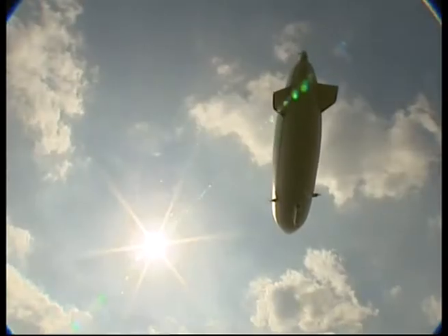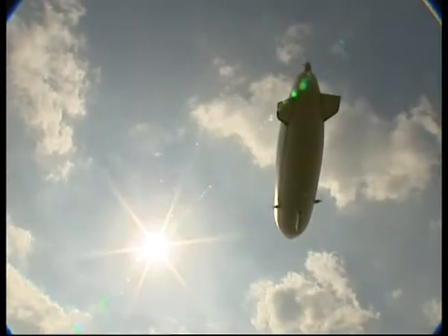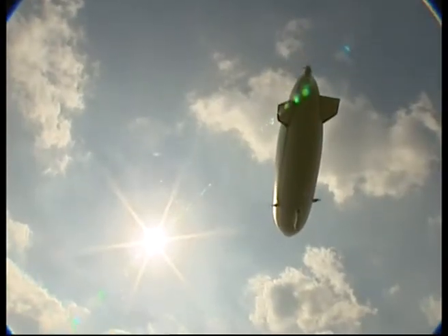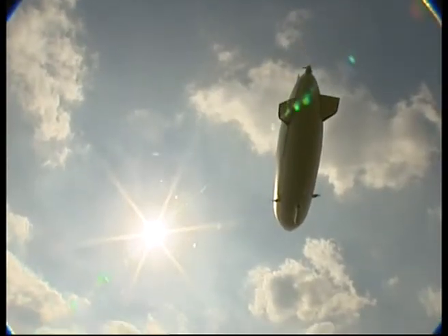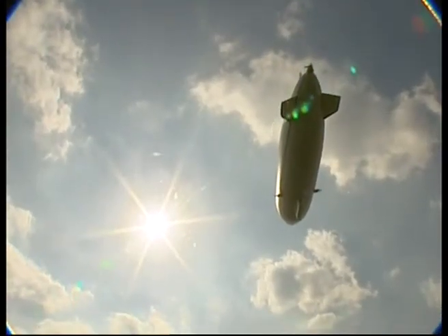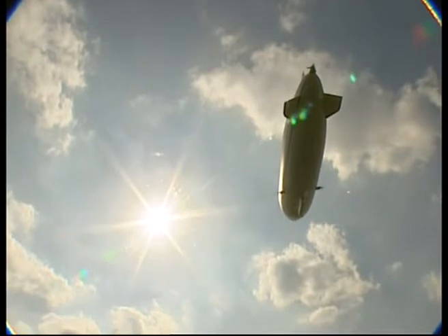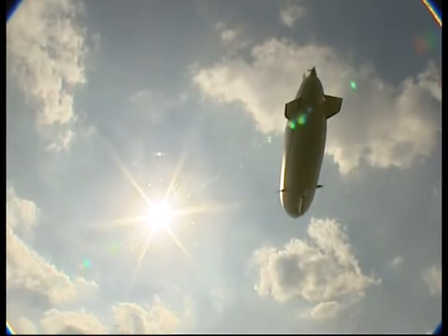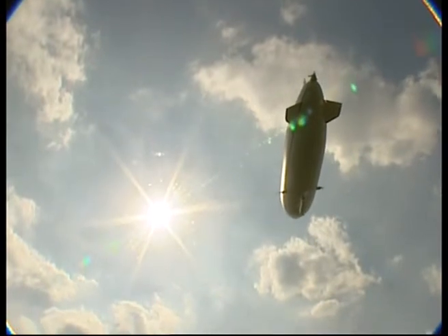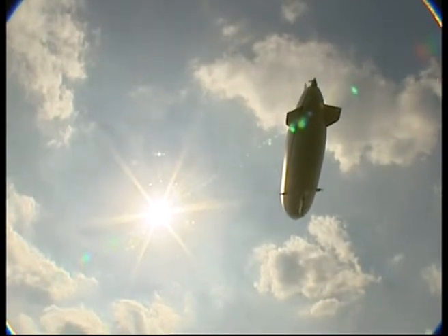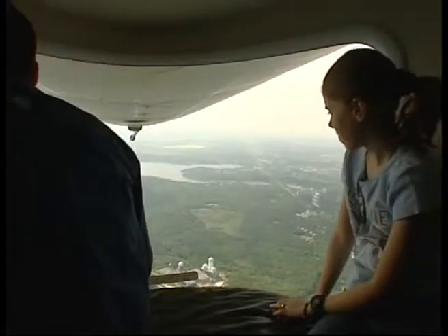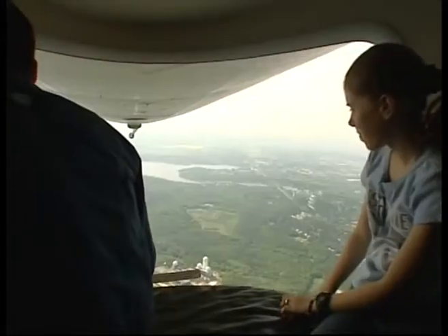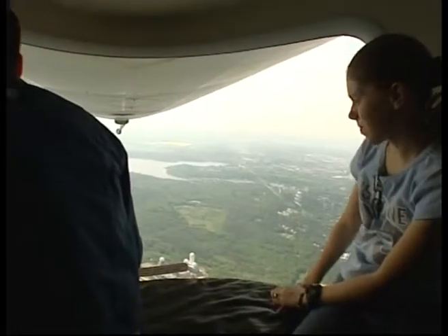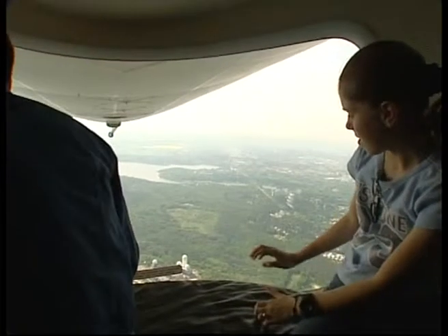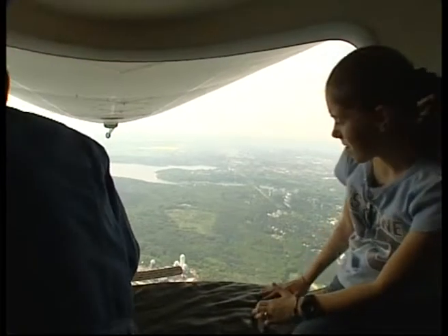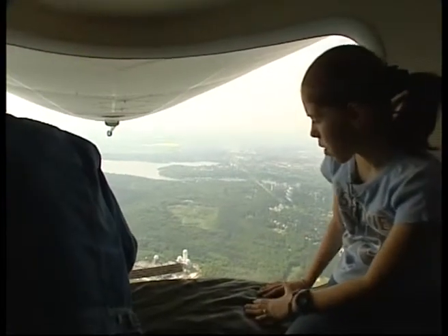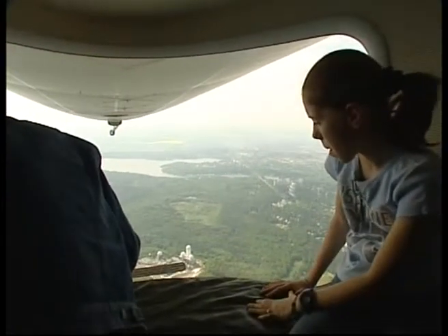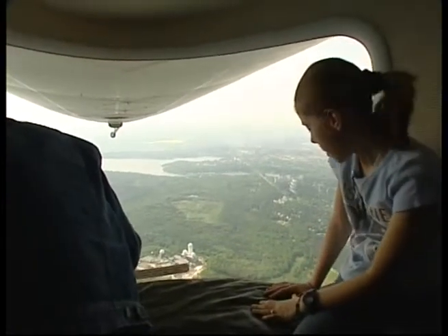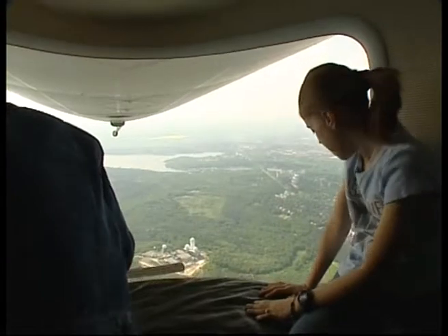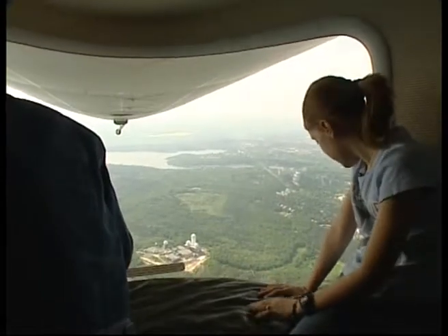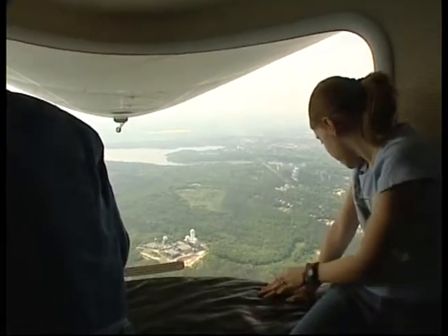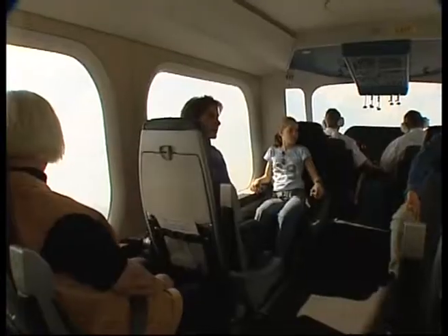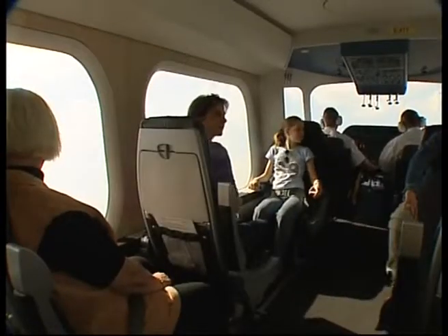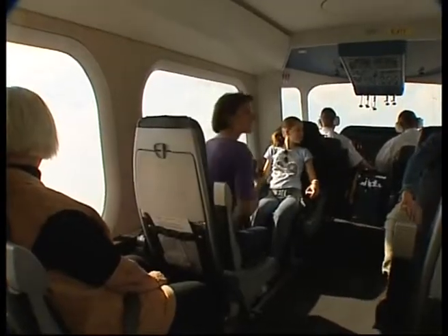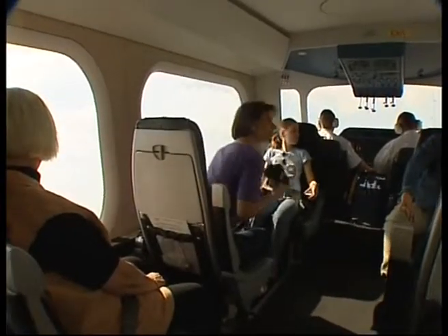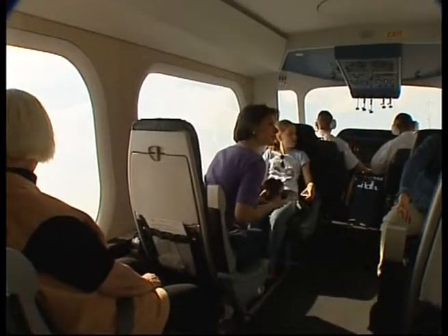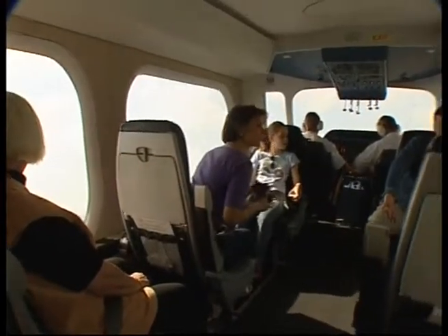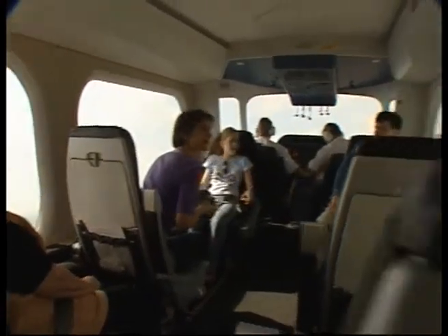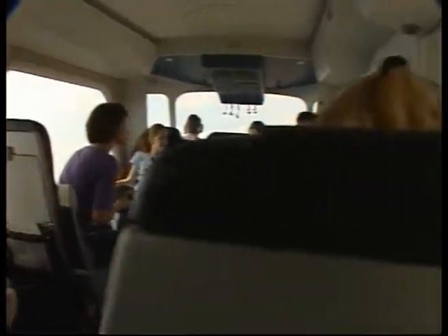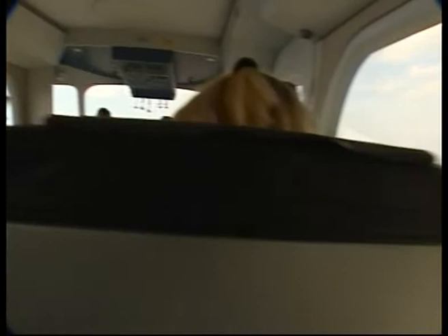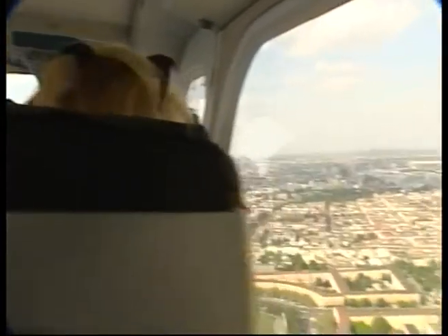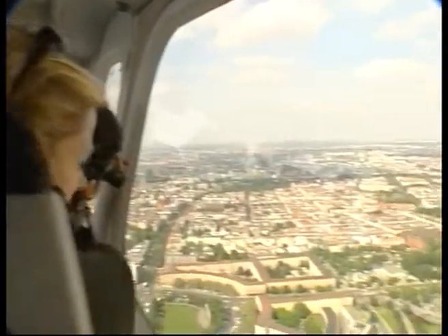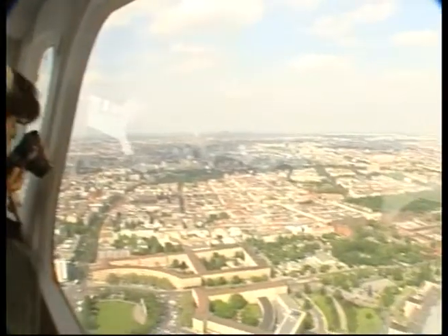Scenic flights stay at around 300 metres, although it can operate at a height of 2,600 metres. Cruising speed is around 70 kilometres per hour, and the airship has a range of 900 kilometres.